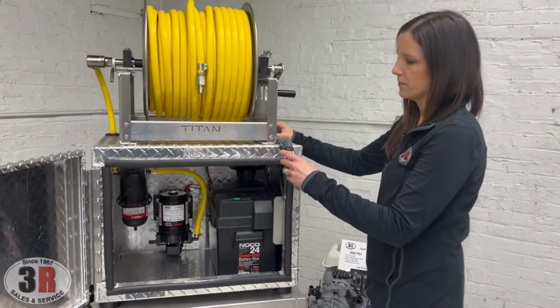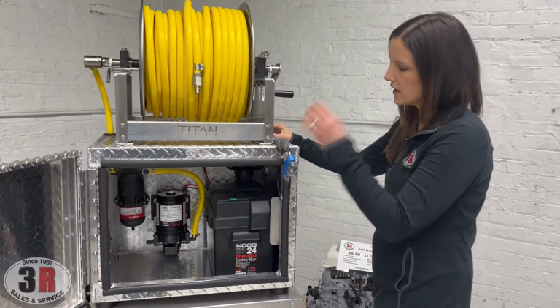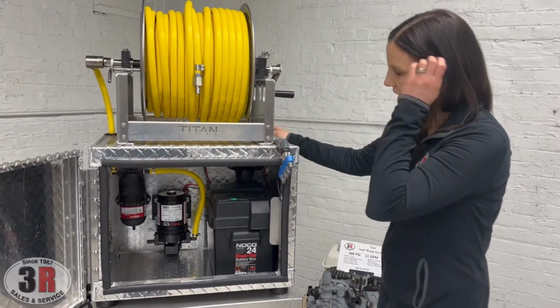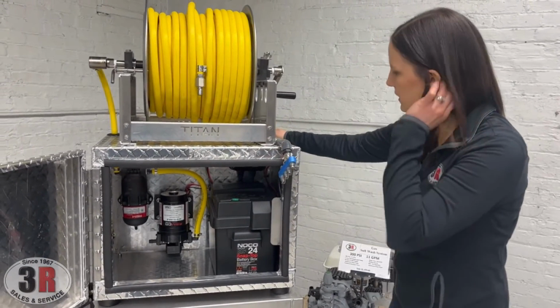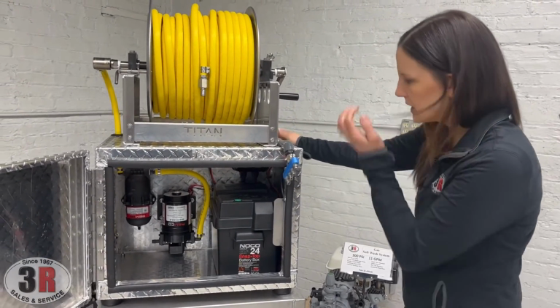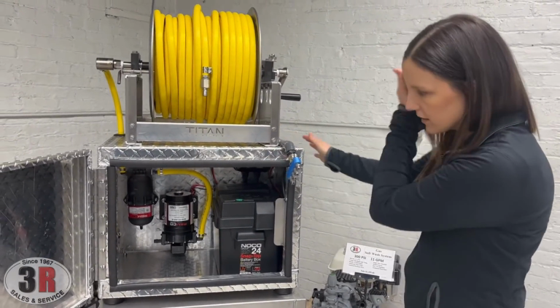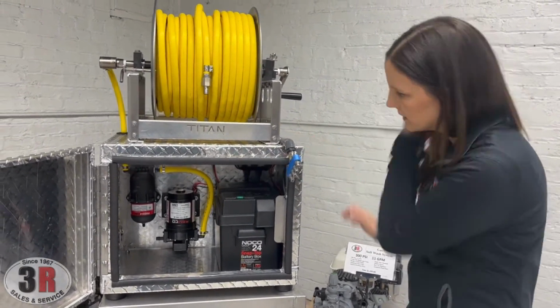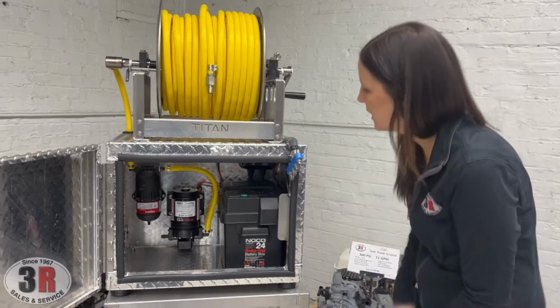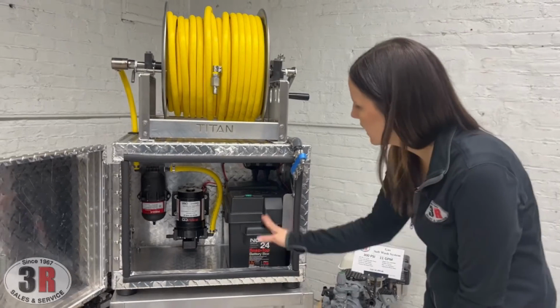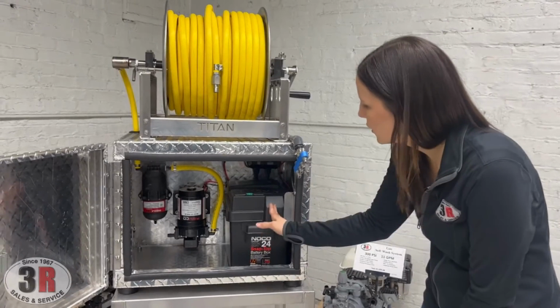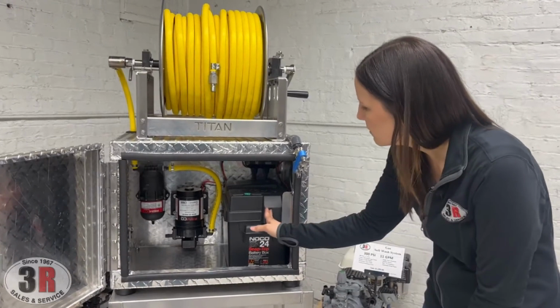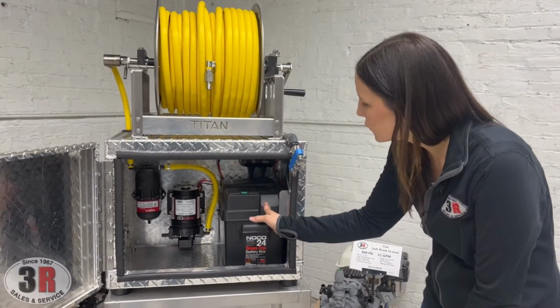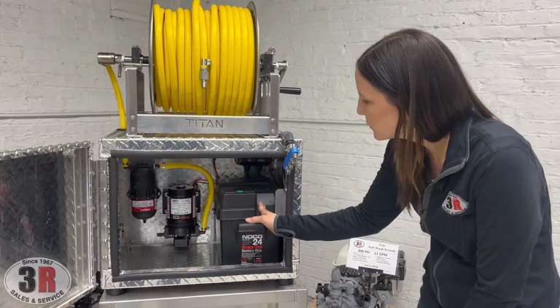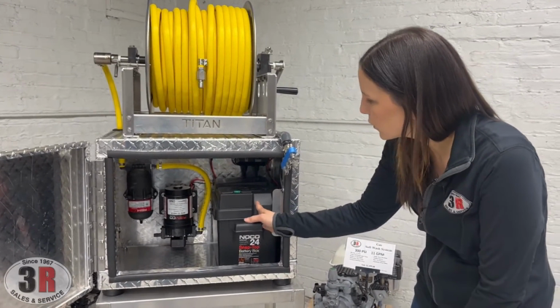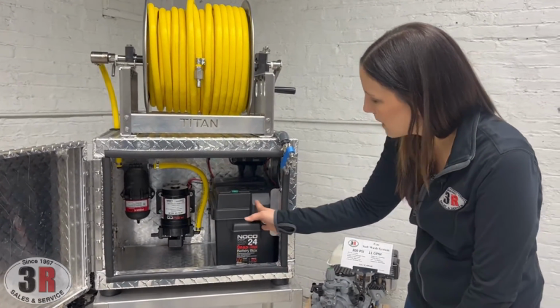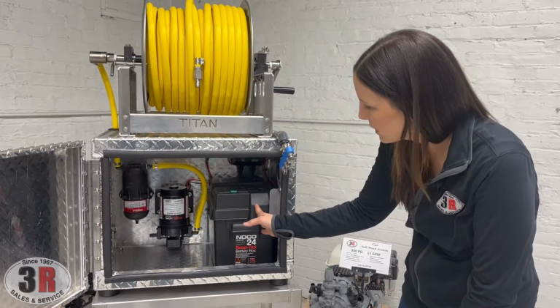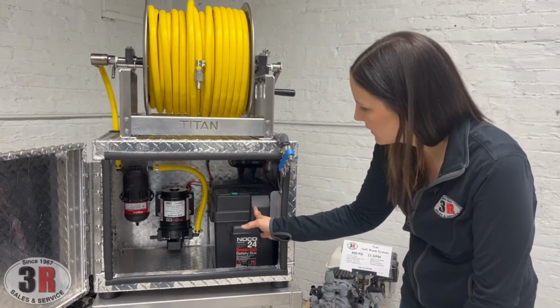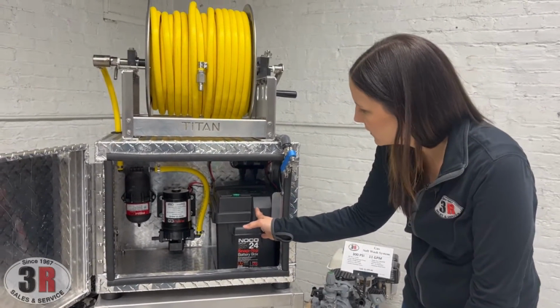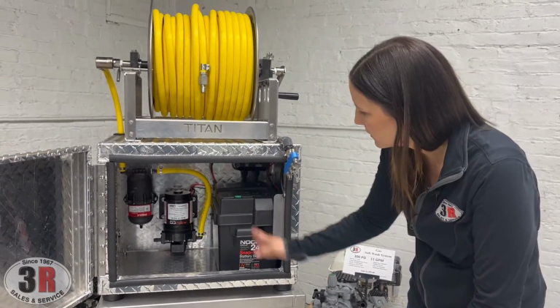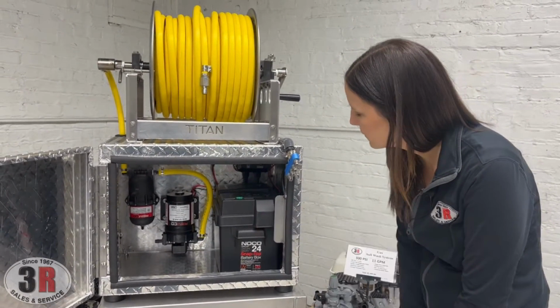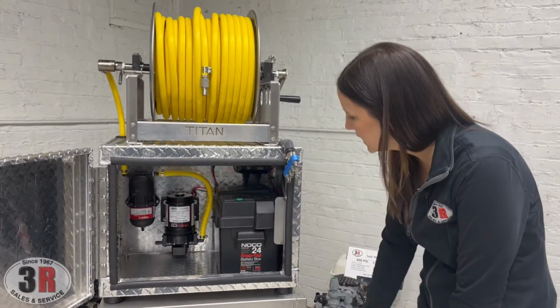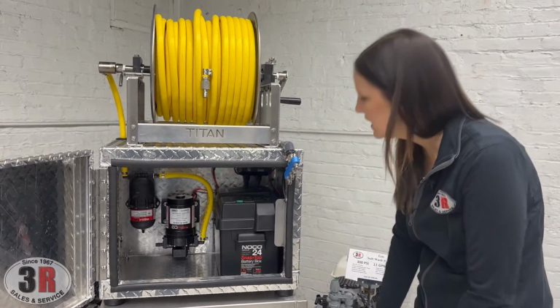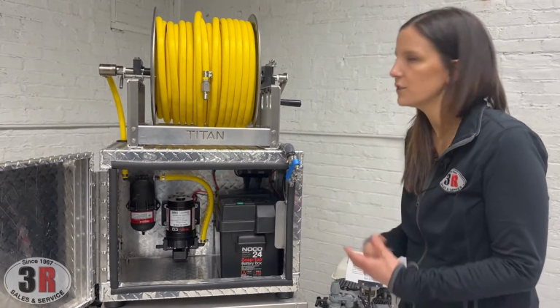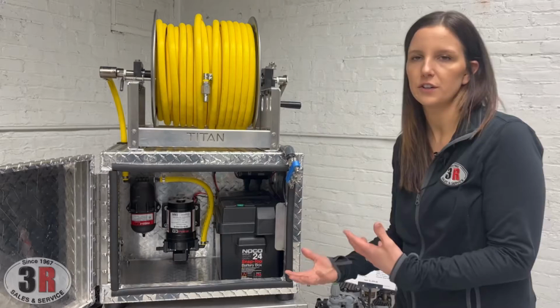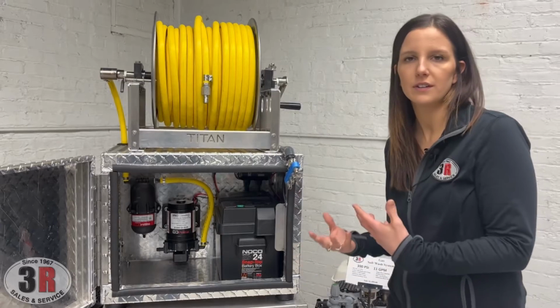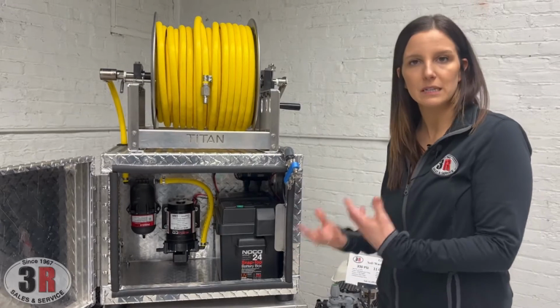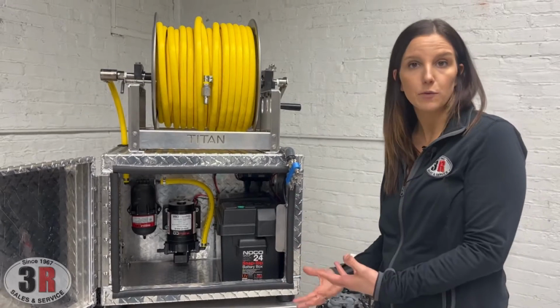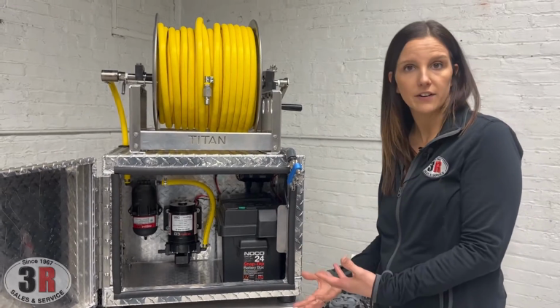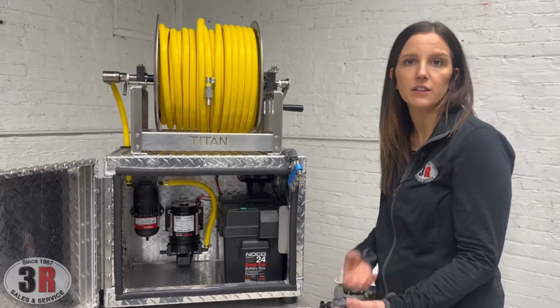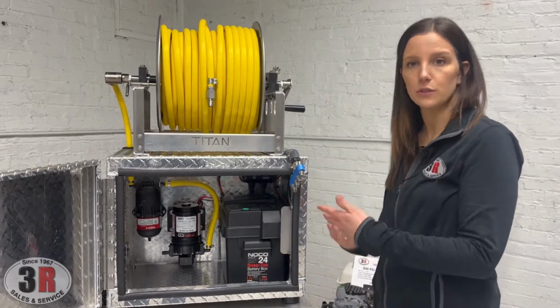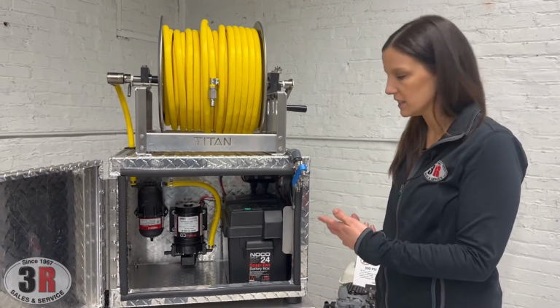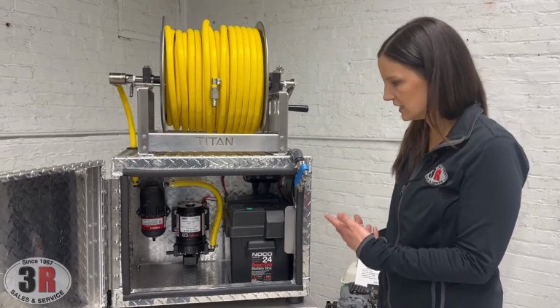Now that we're inside the box, we have our big Group 24 battery box right up front here. This will fit your deep cycle battery that you'll use with the system.